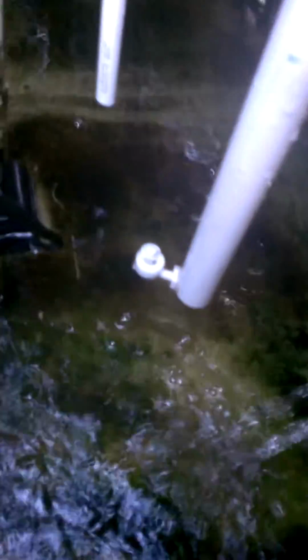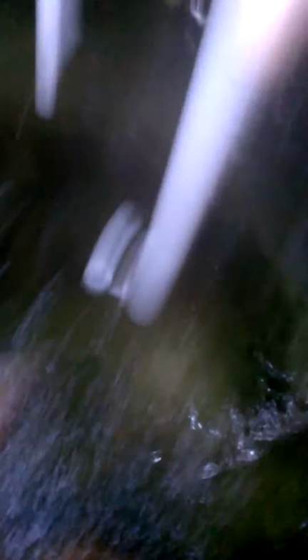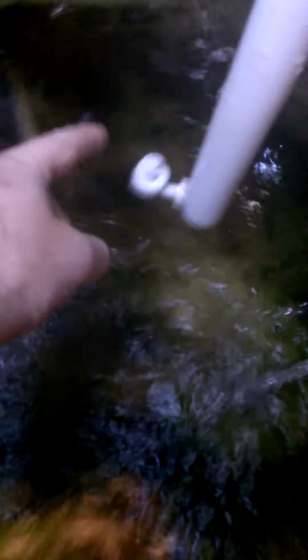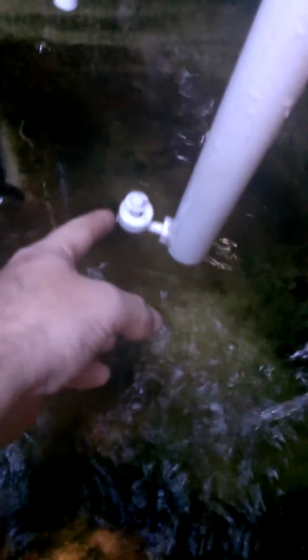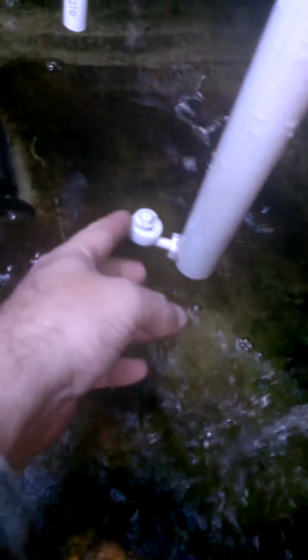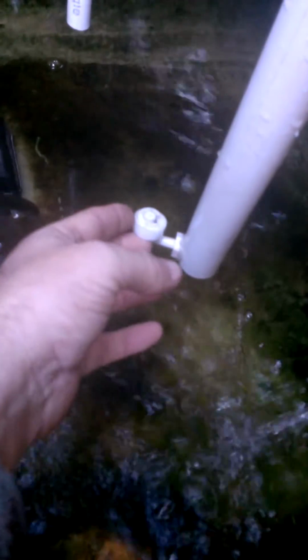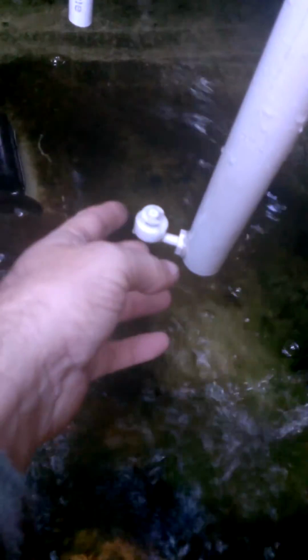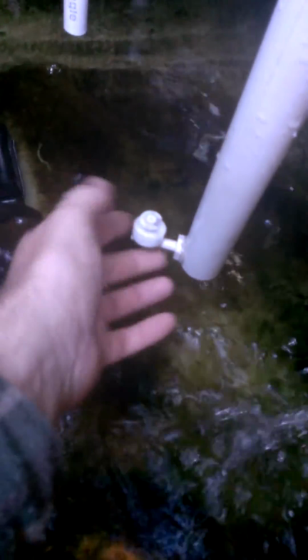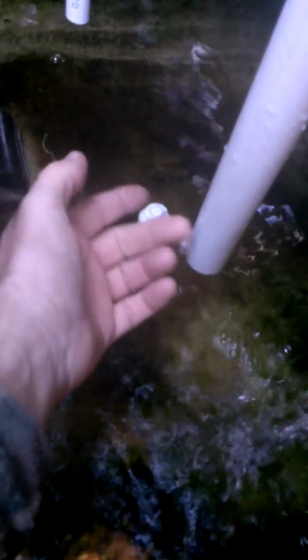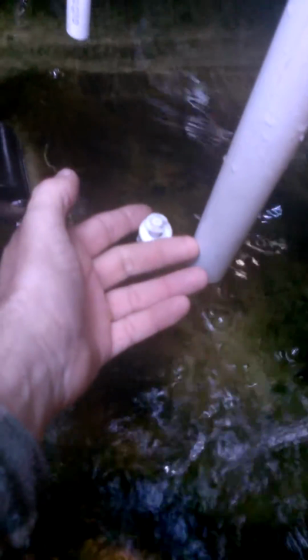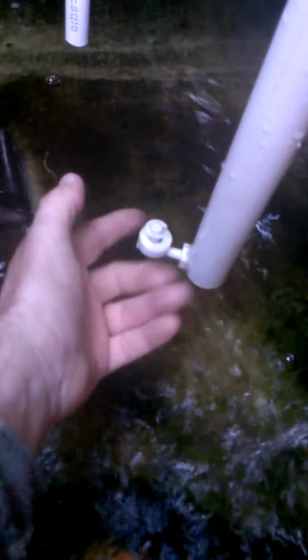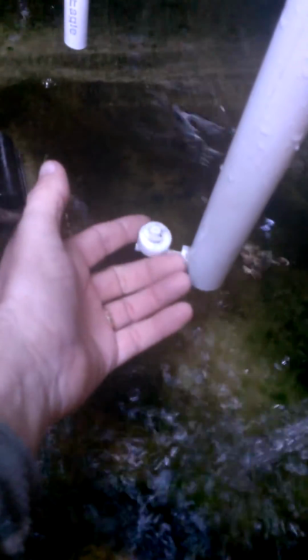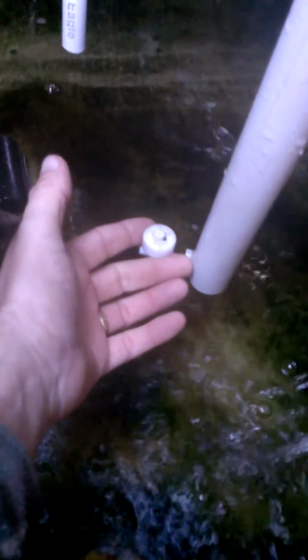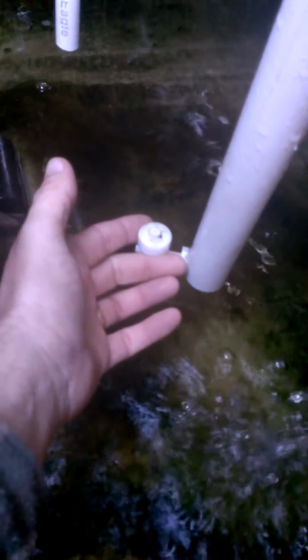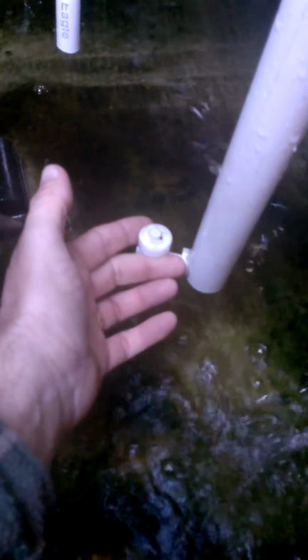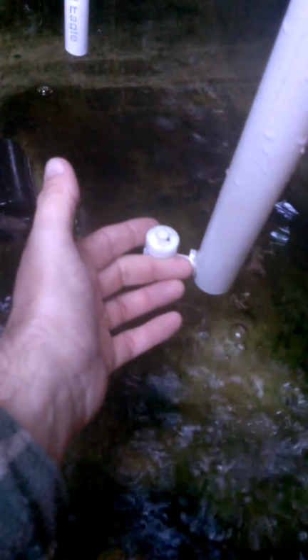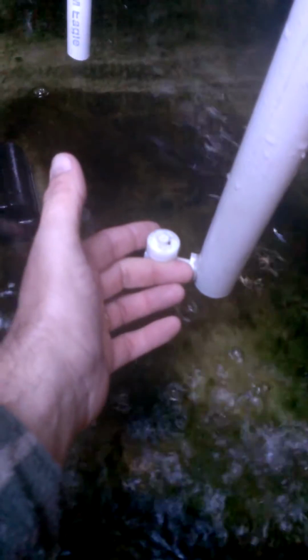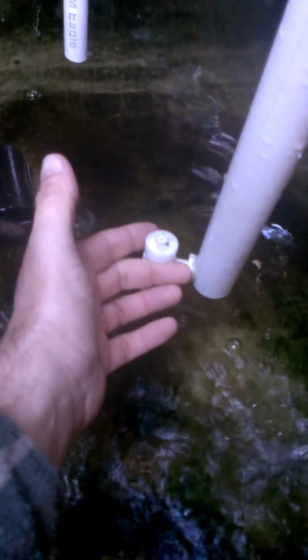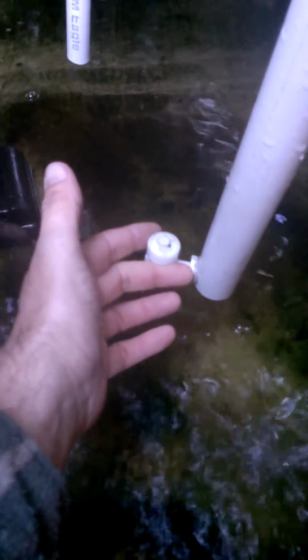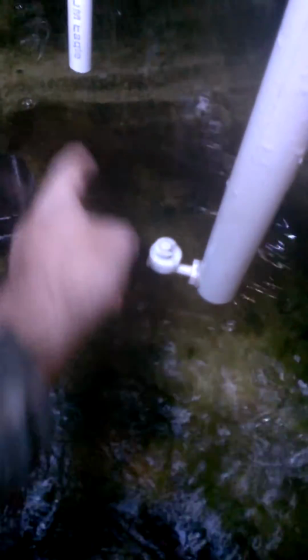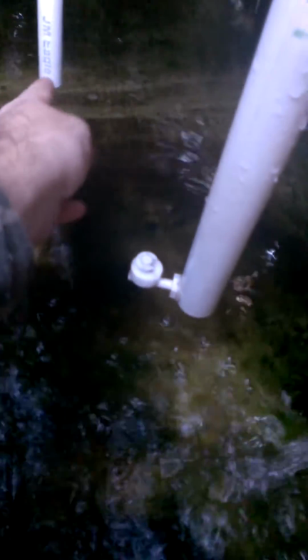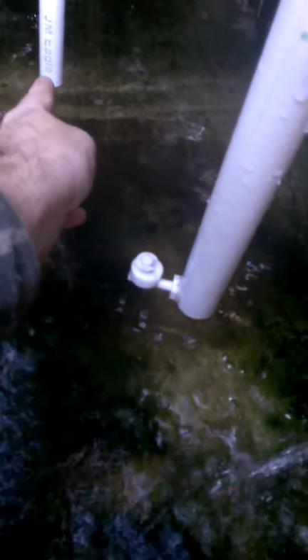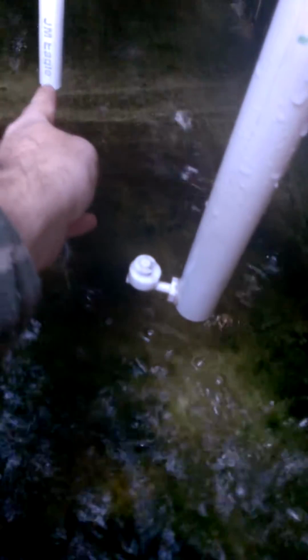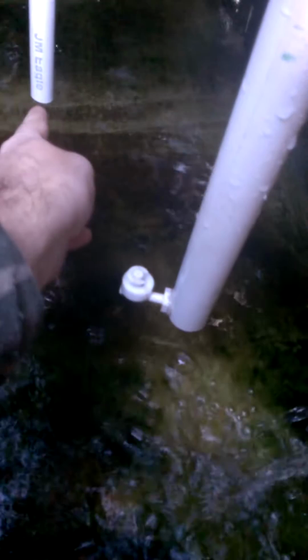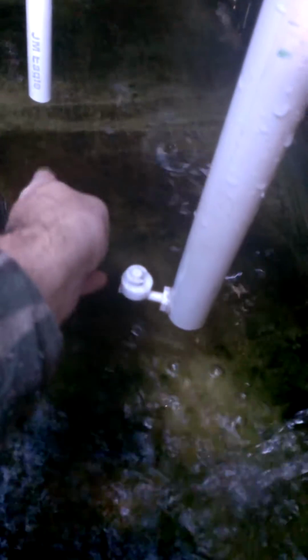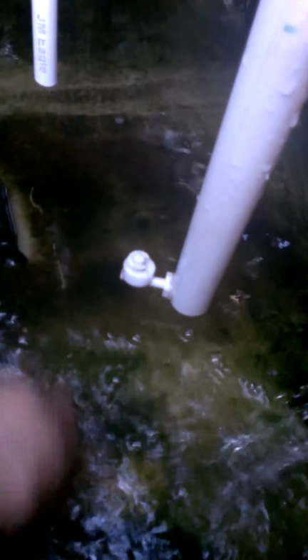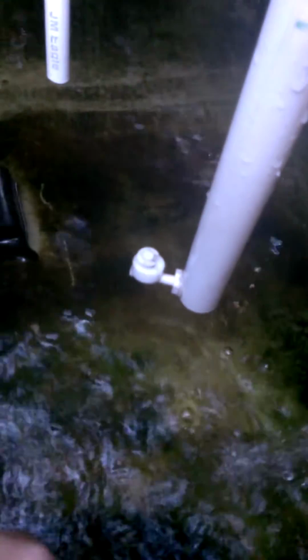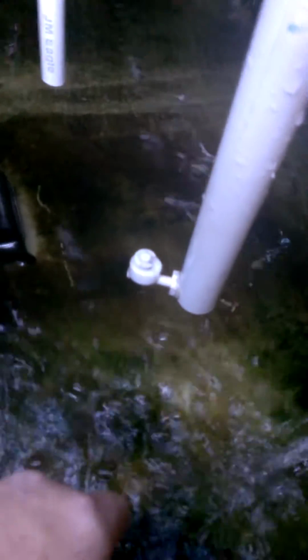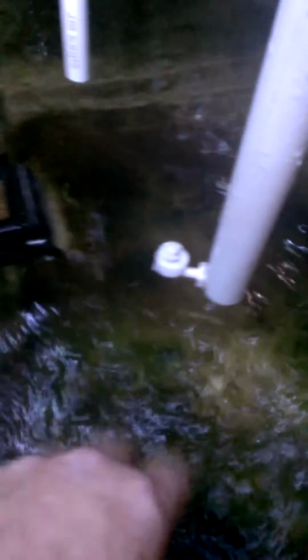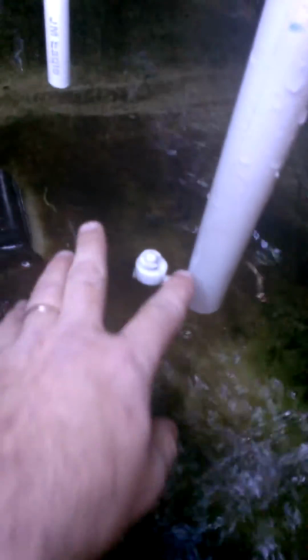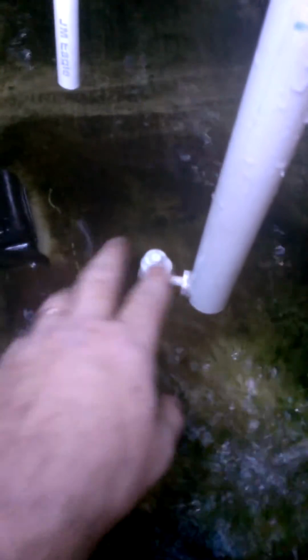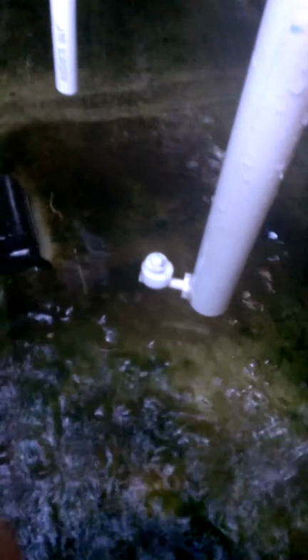Right here you'll see, this is what monitors our water level. So when it's down like this, it cuts on. And when it's up, it cuts off and won't allow water to come in. Over here, that's our water that dumps into the system when this gets down to a certain level.